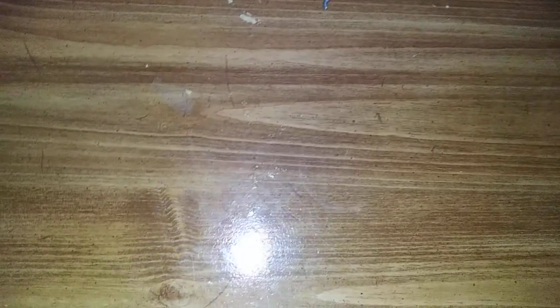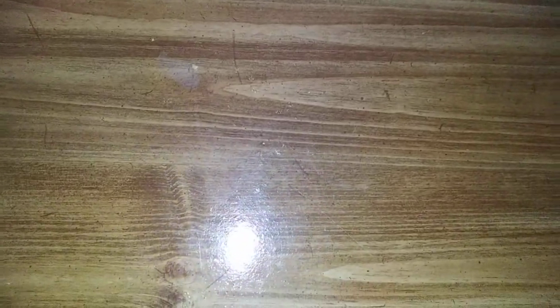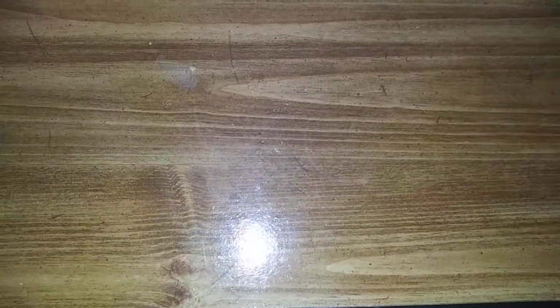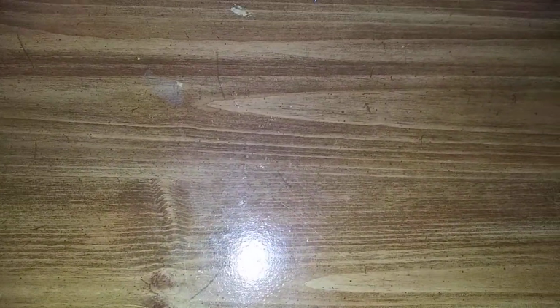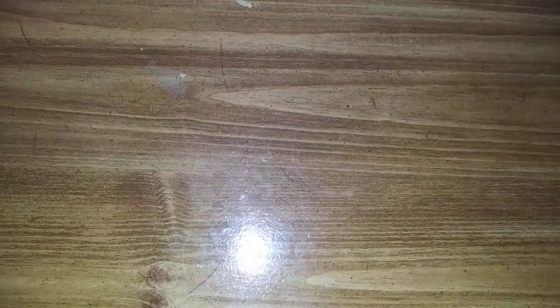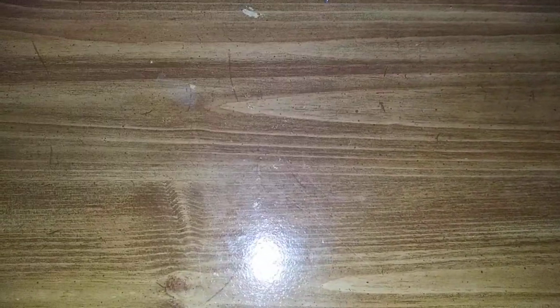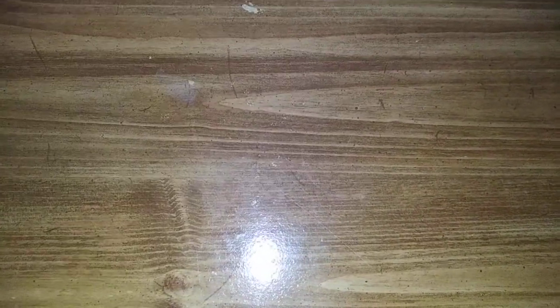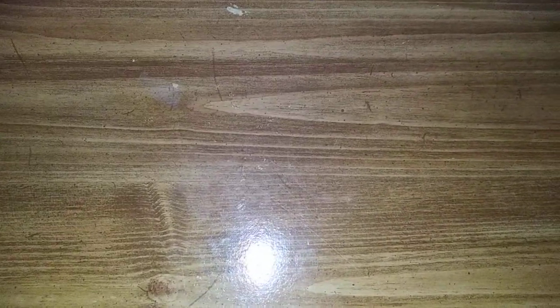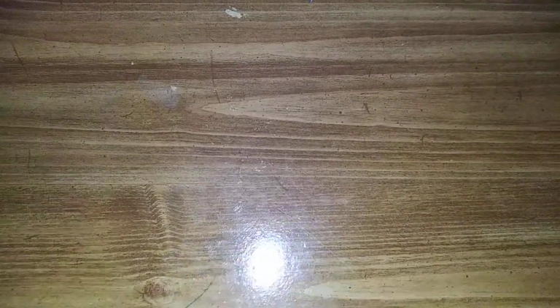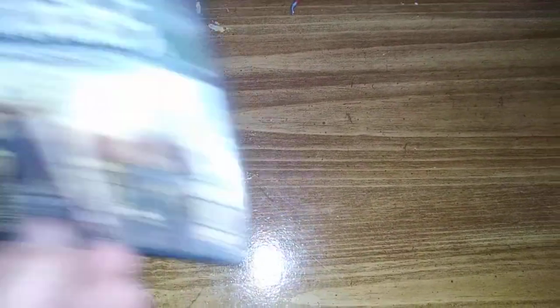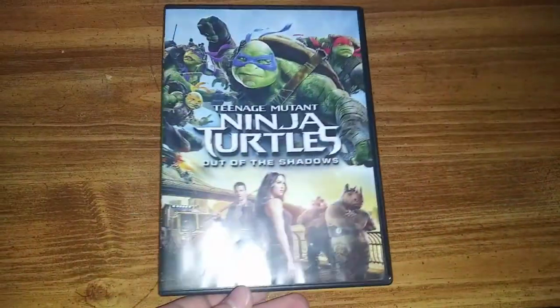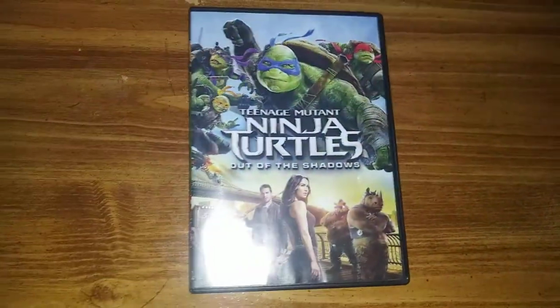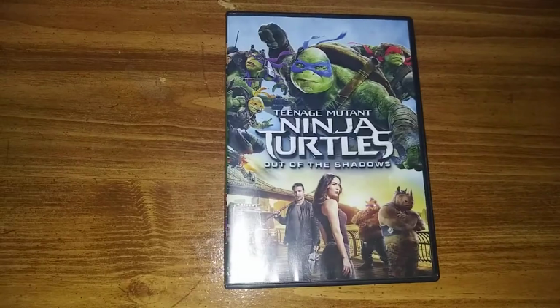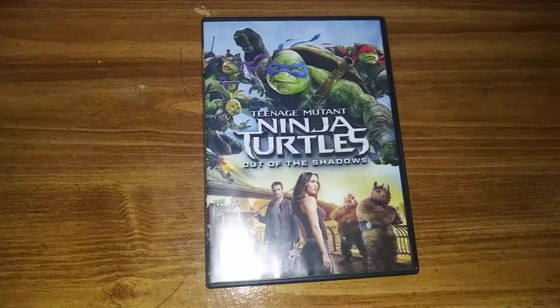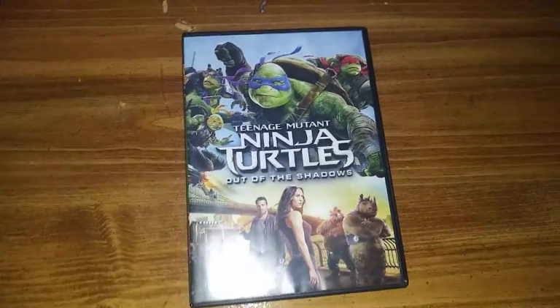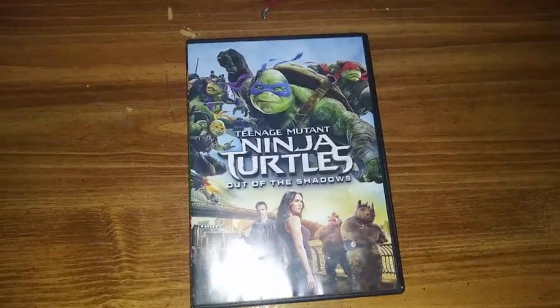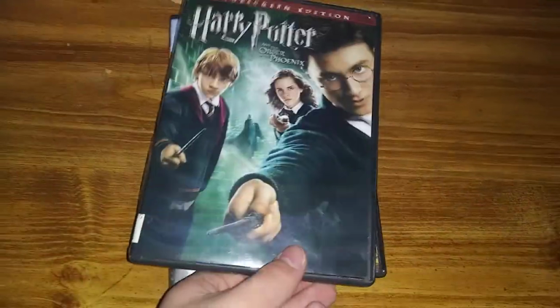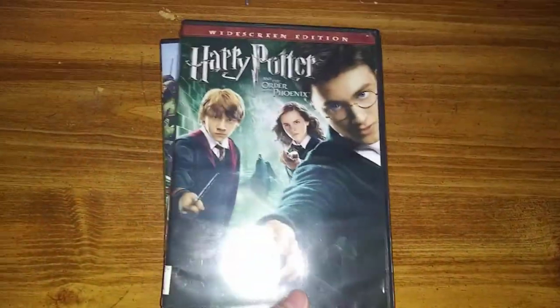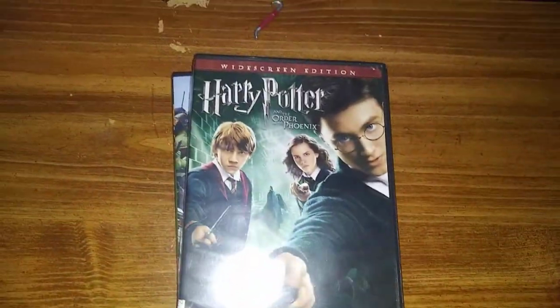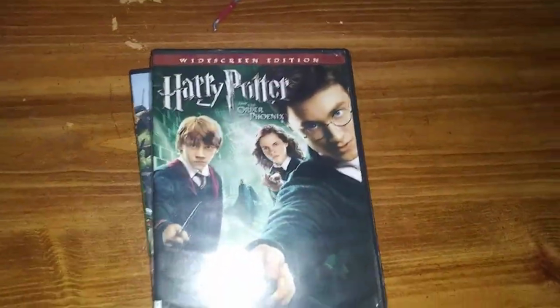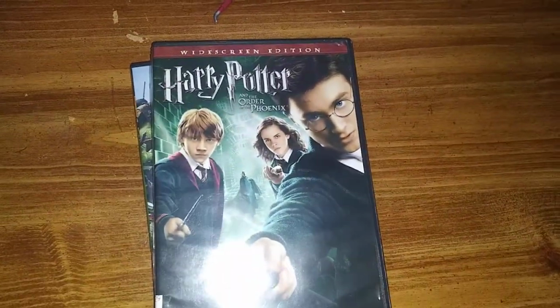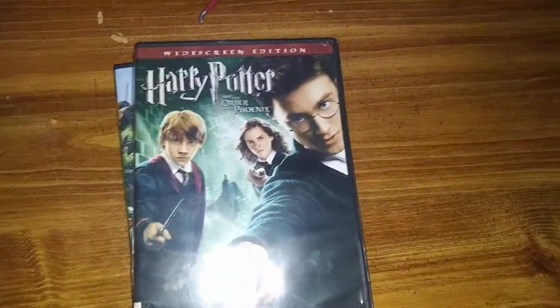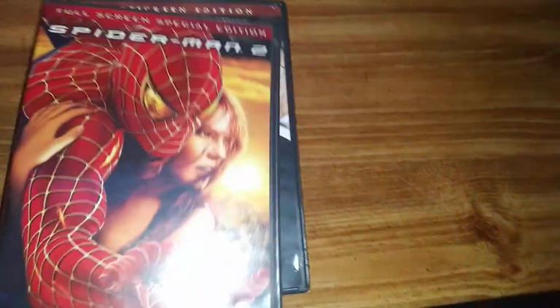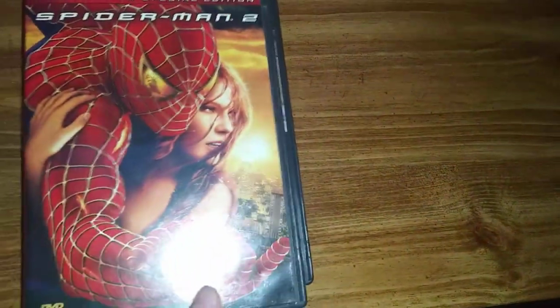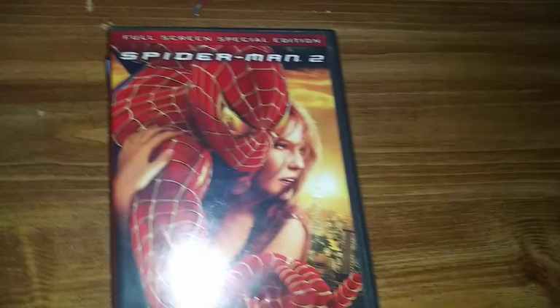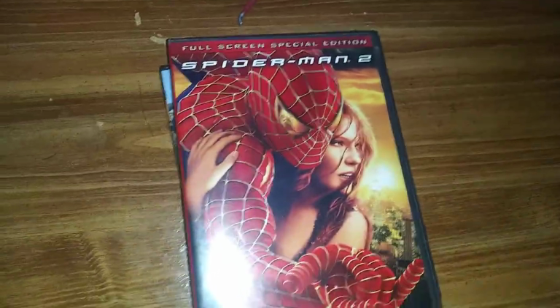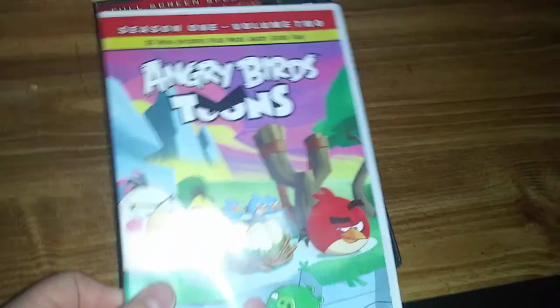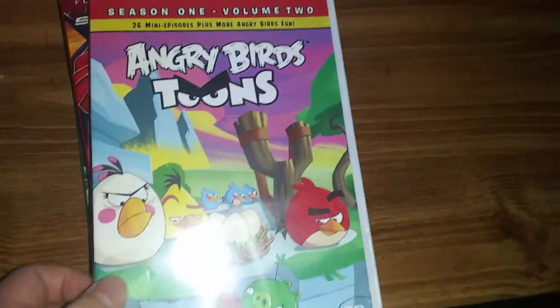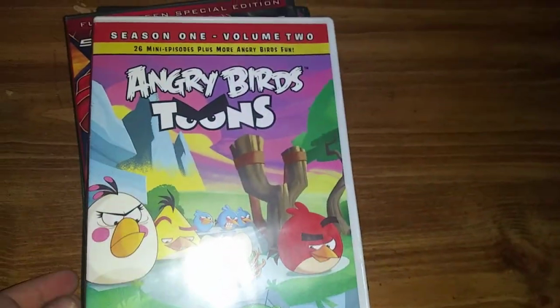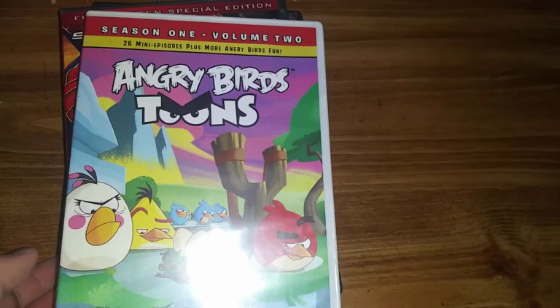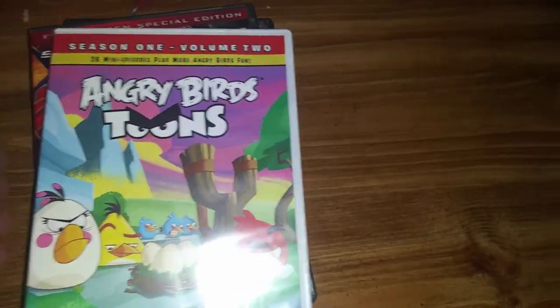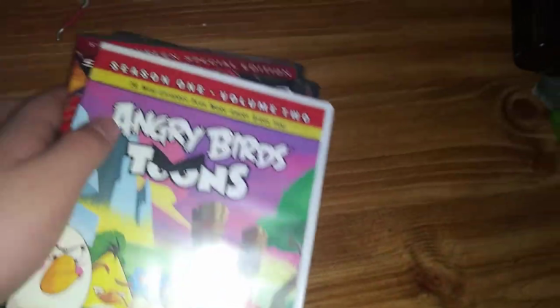Just blank screen. Today I'm going to be testing out Teenage Mutant Ninja Turtles Out of the Shadows, Harry Potter and the Order of the Phoenix, Spider-Man 2, and Angry Birds.